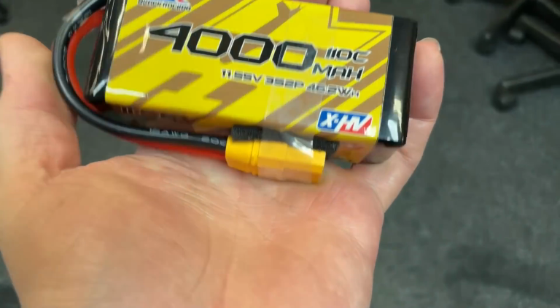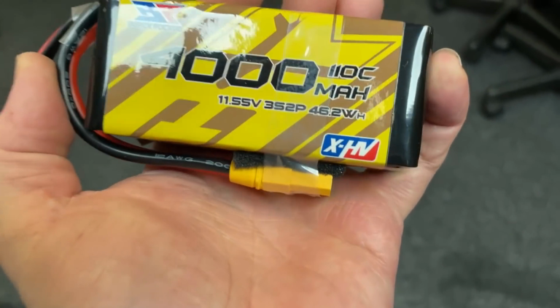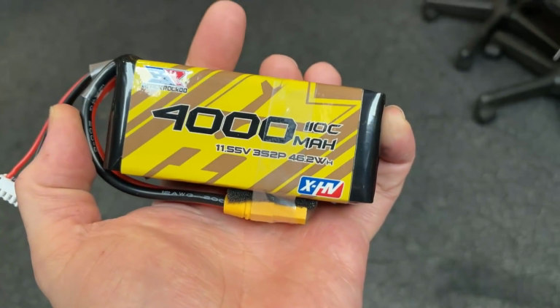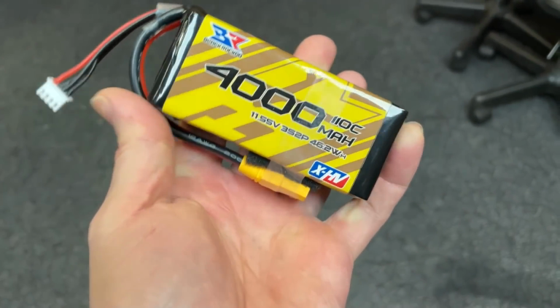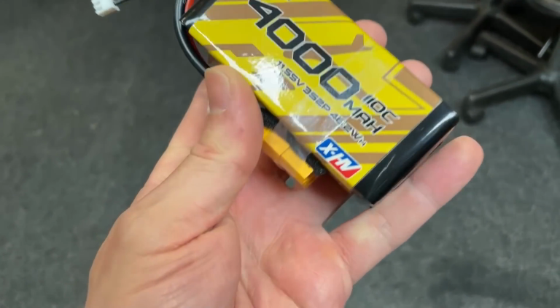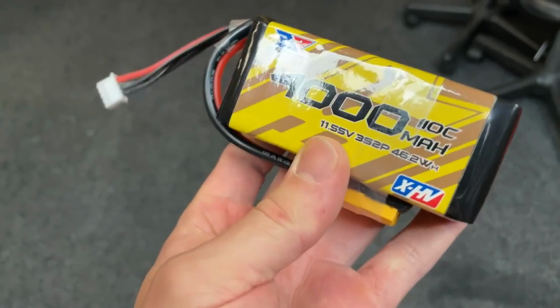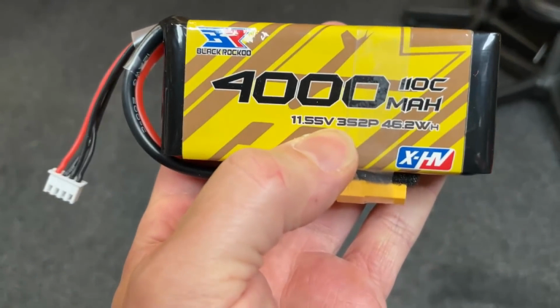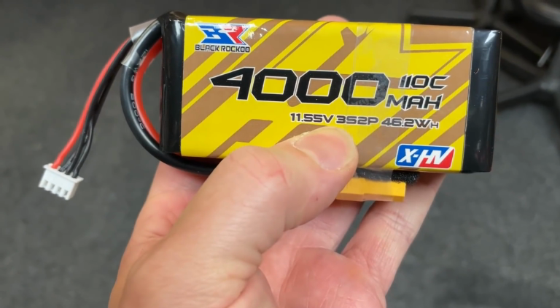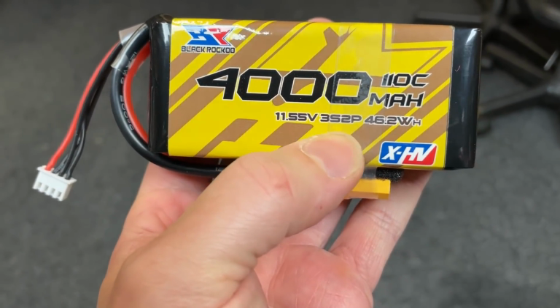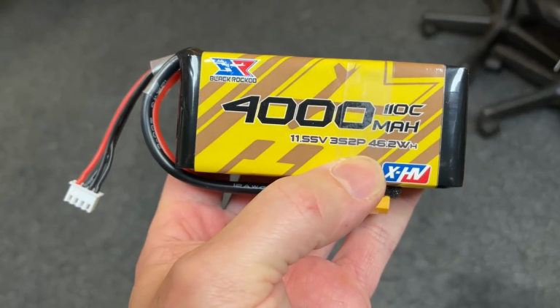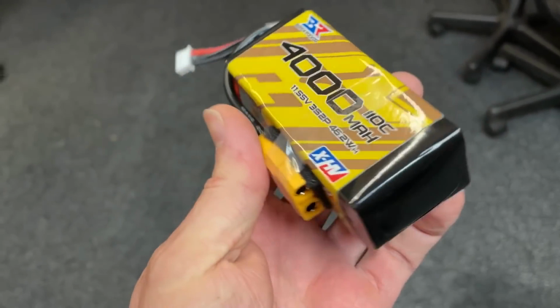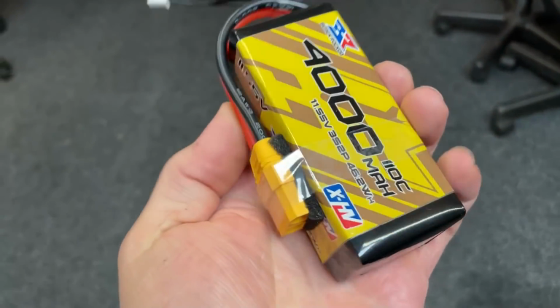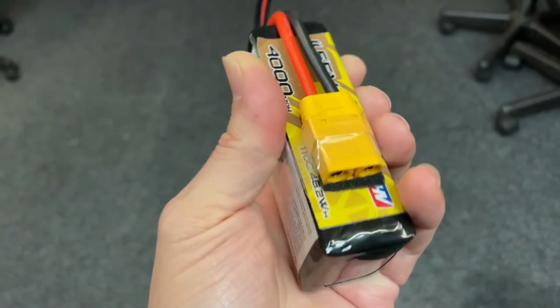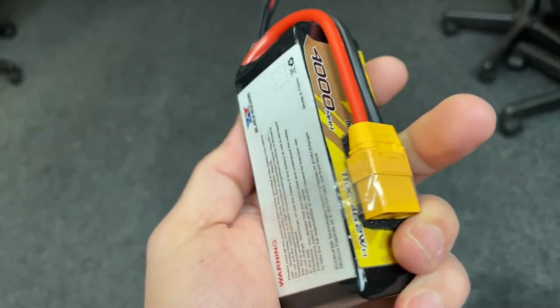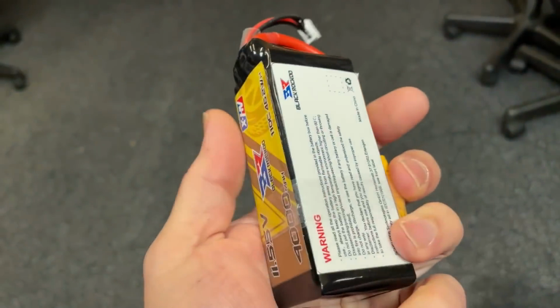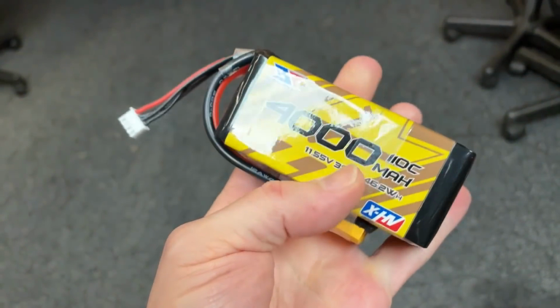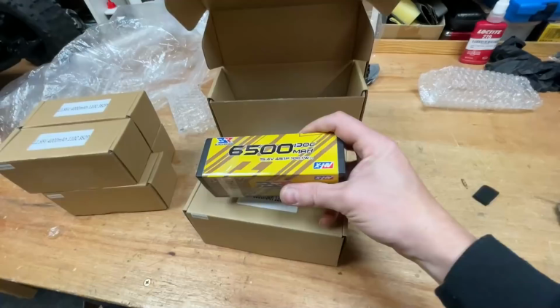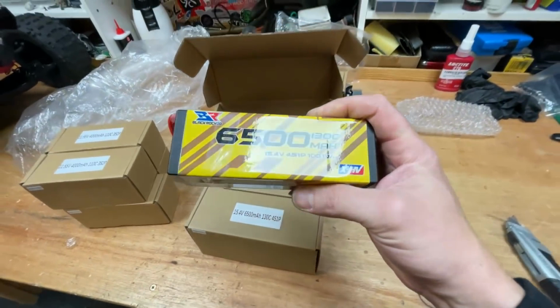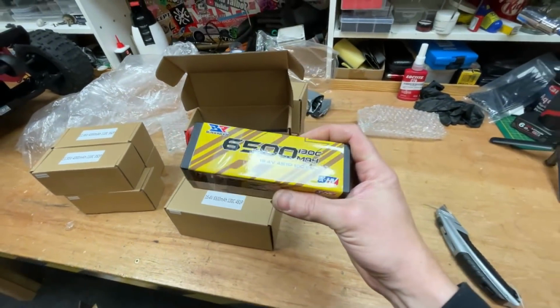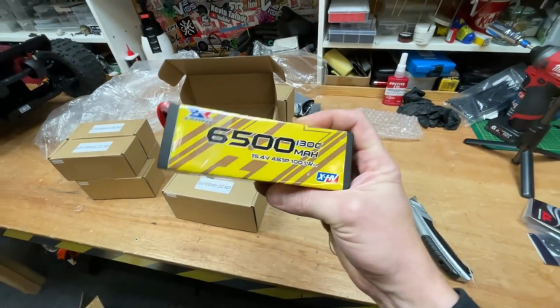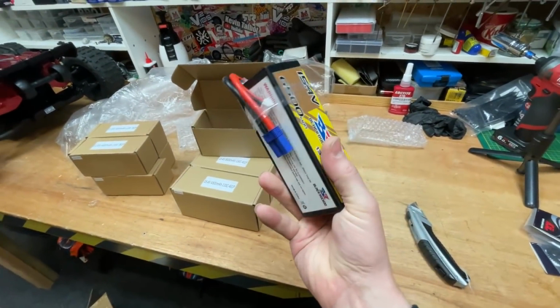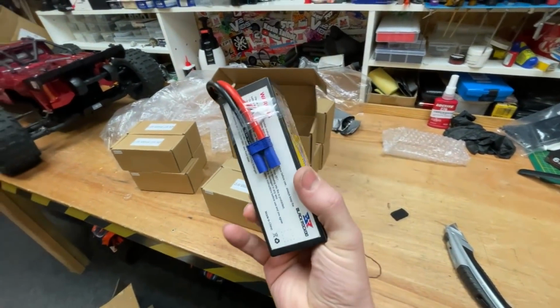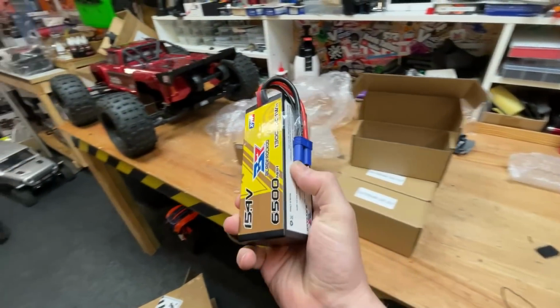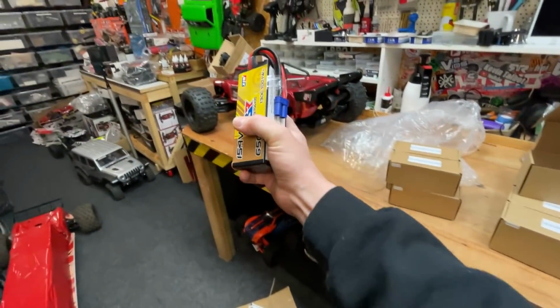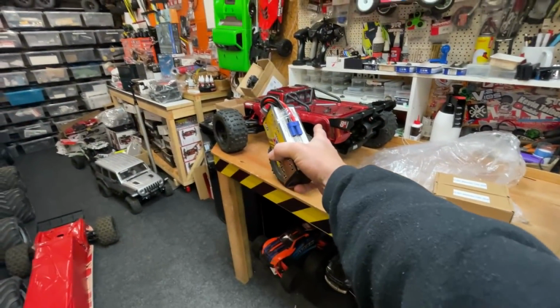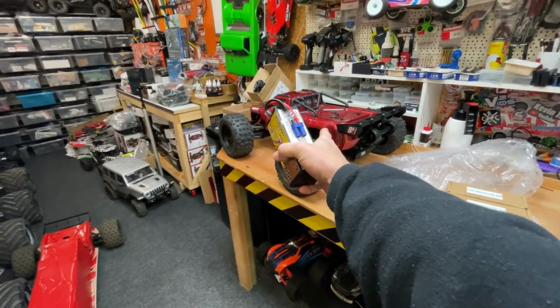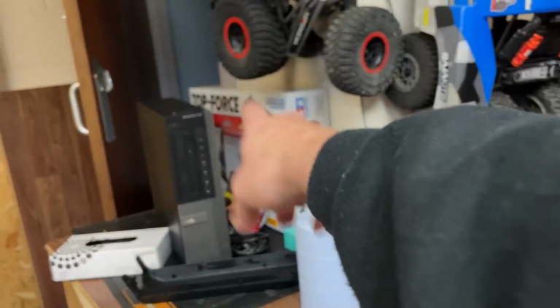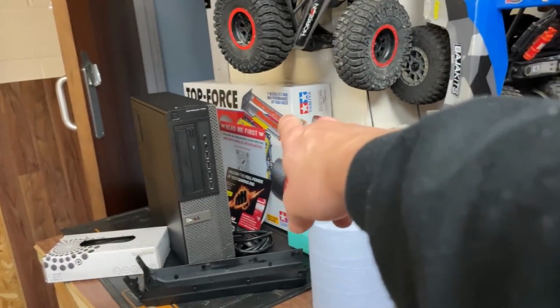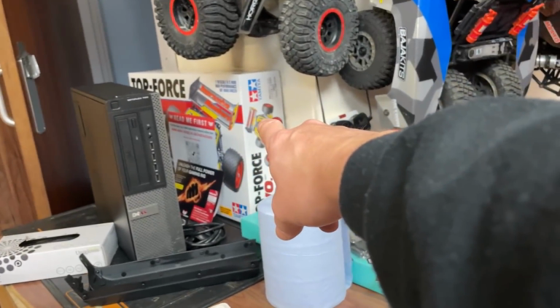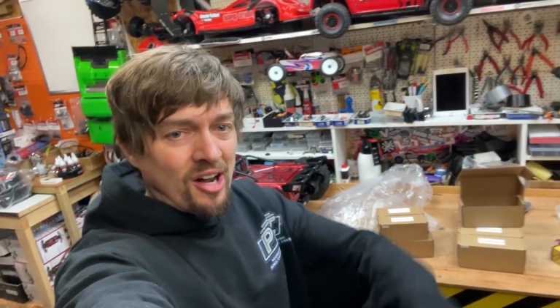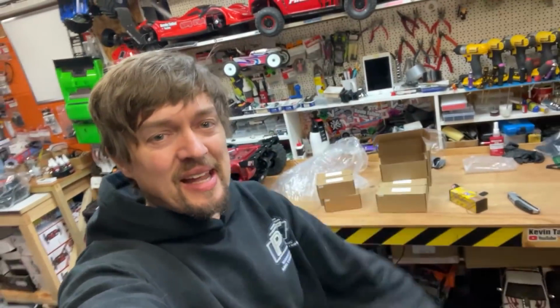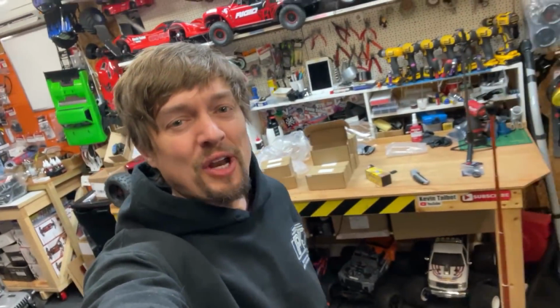Guys, if that's true what it says on there, that's amazing — 4,000 milliamps. It's a 3S LiPo and it's so compact. Here we've got some 4S LiPos as well, so these should be good for something like that. We've got the top 4S EVO to build. Right, that's it, I'm muffled out.